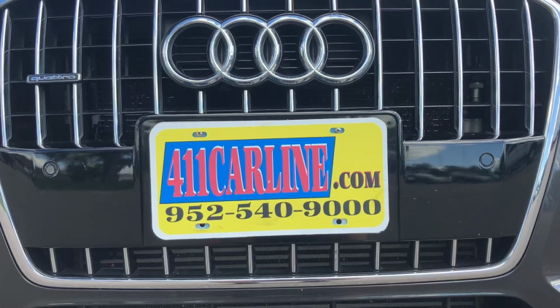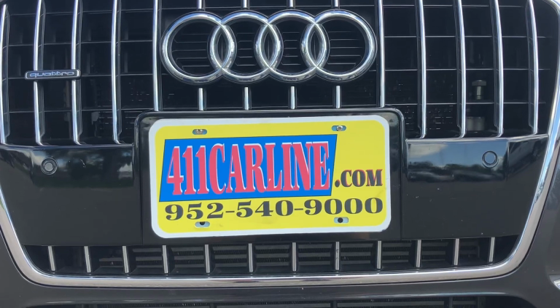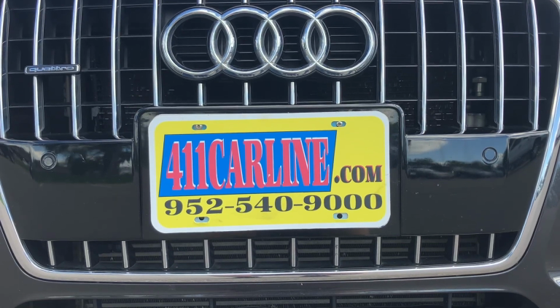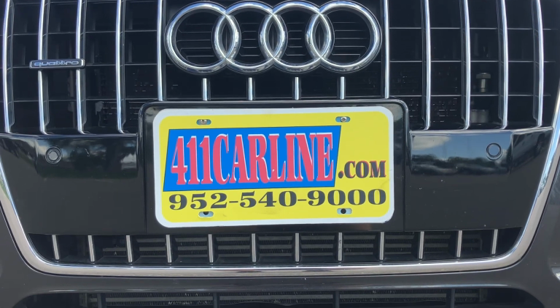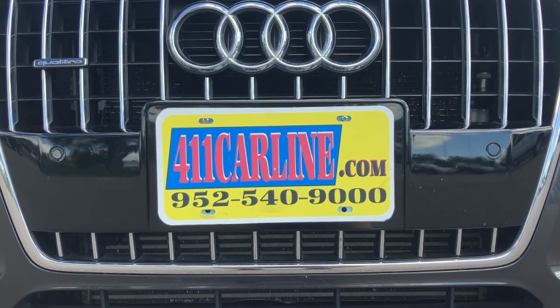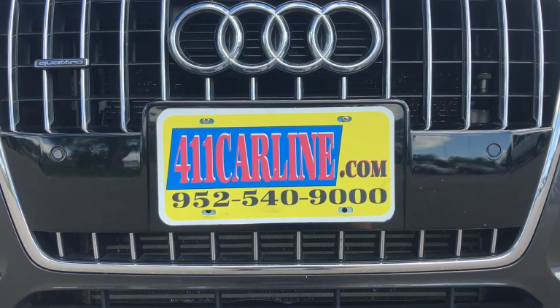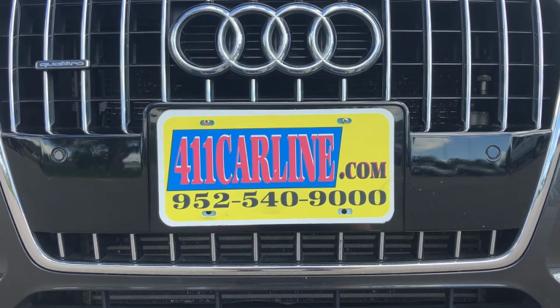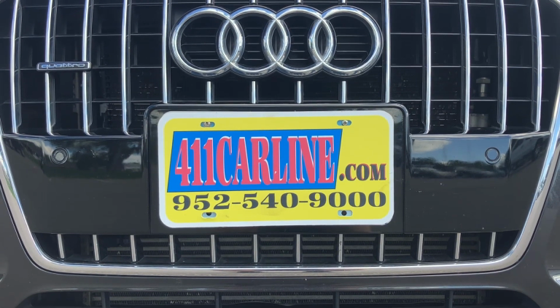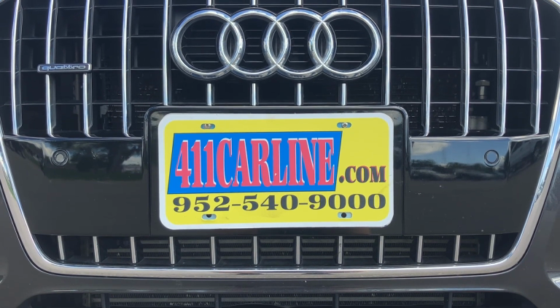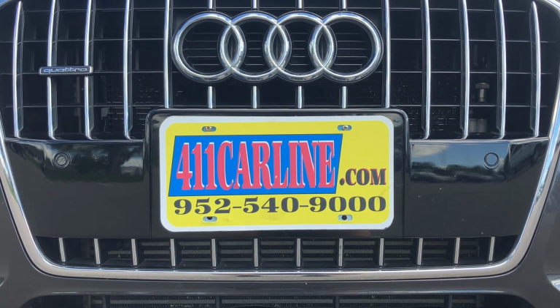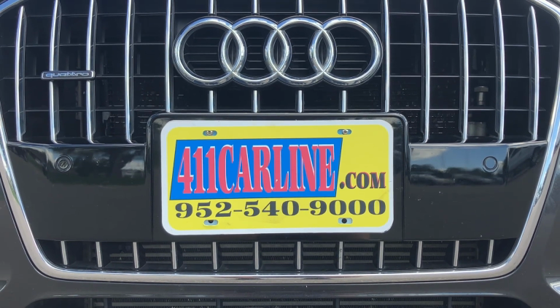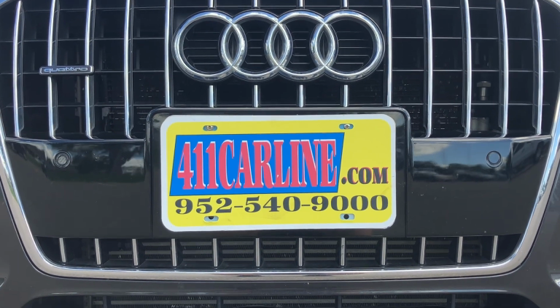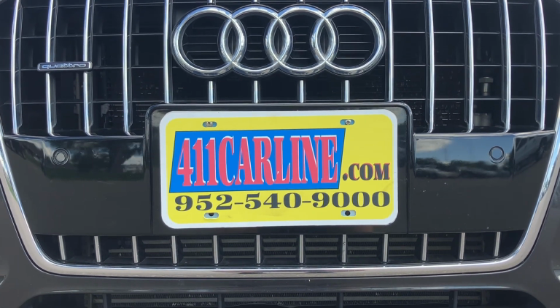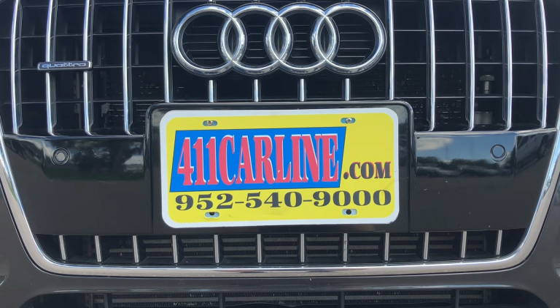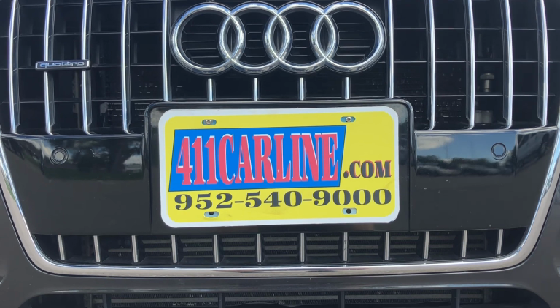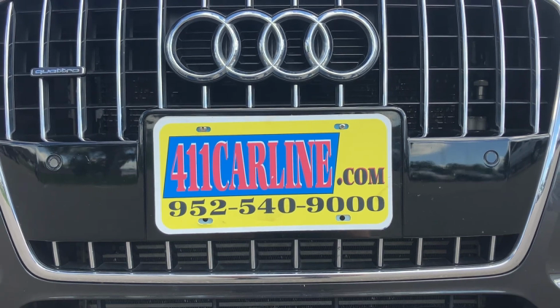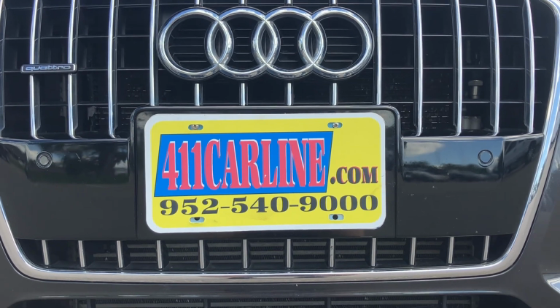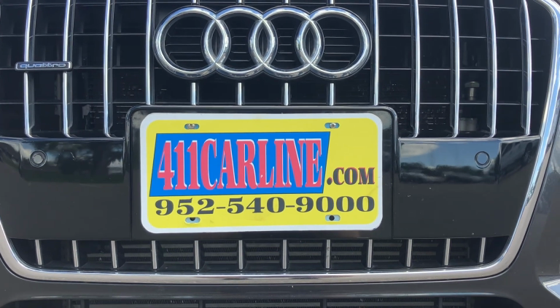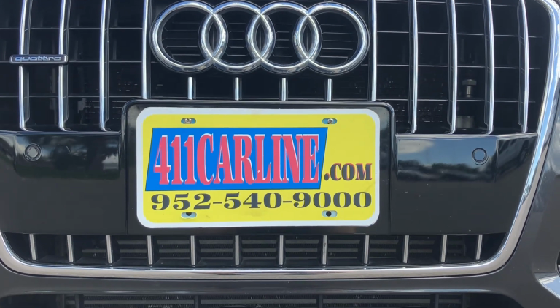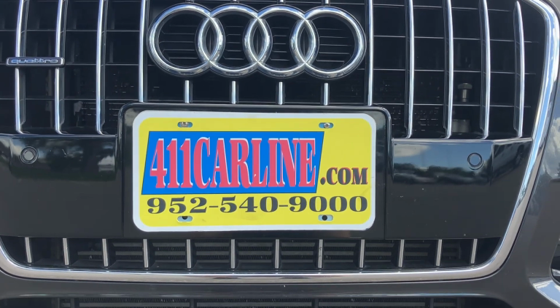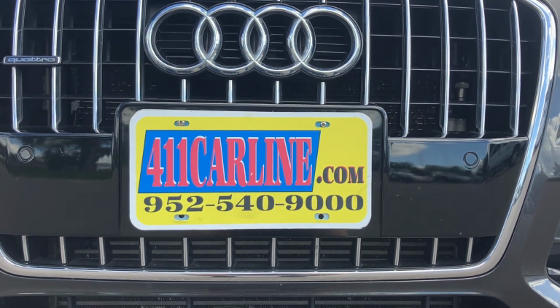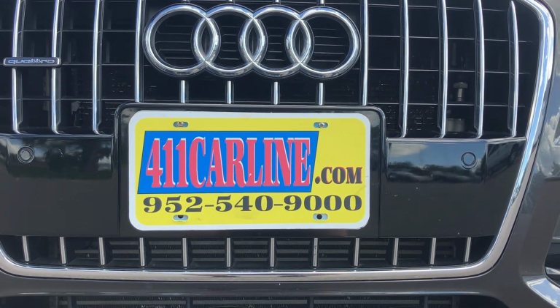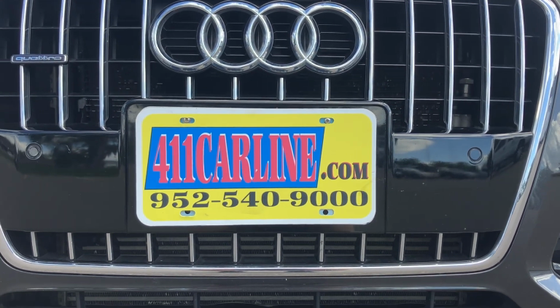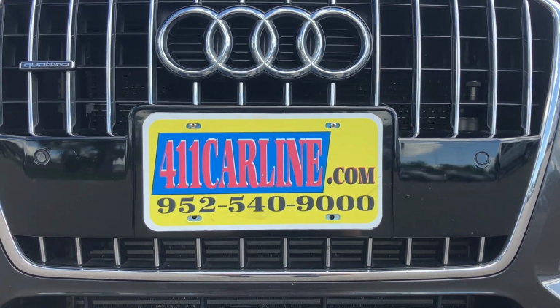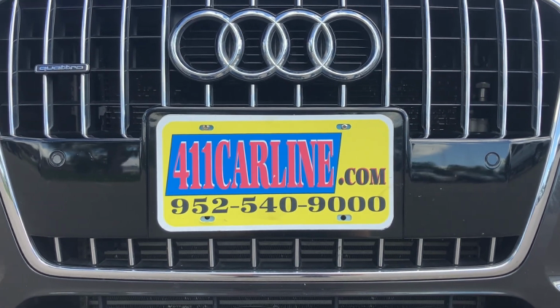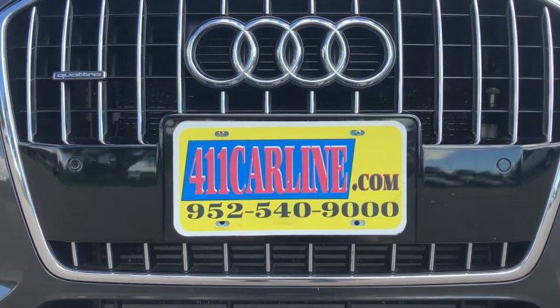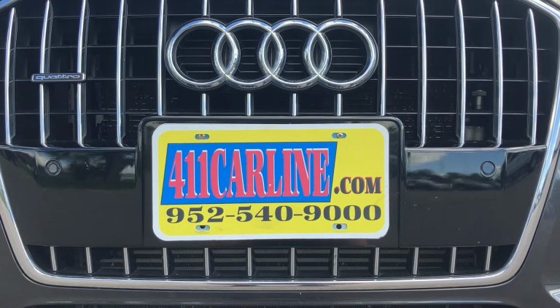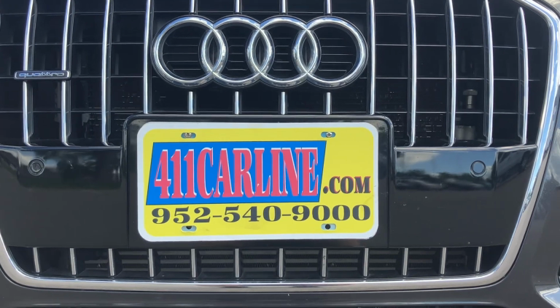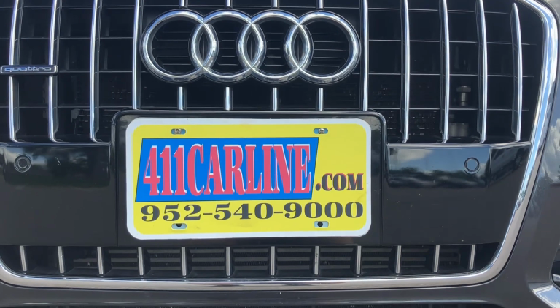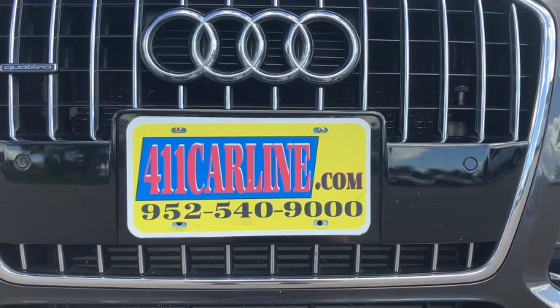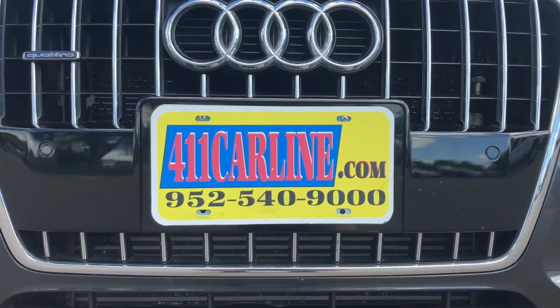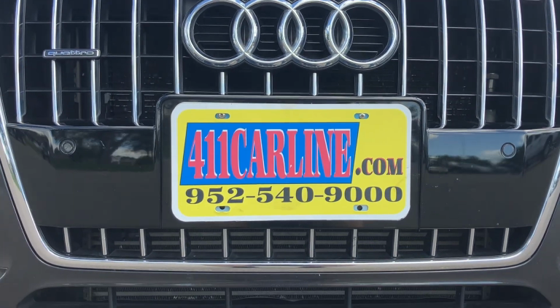Welcome to 411carline.com. On our website, you'll find pricing information, vehicle information, photos of the vehicle, as well as a free Carfax. Click the Carfax Advantage Dealer icon to view the free Carfax.